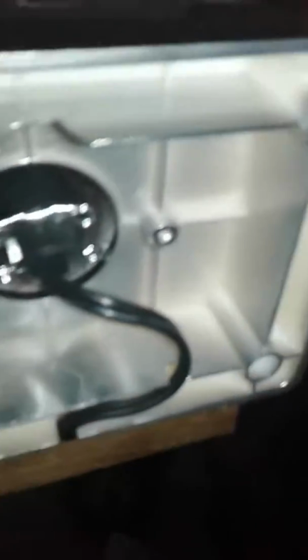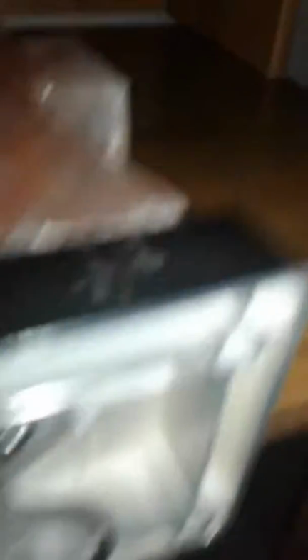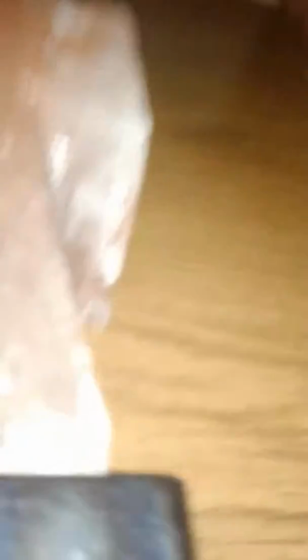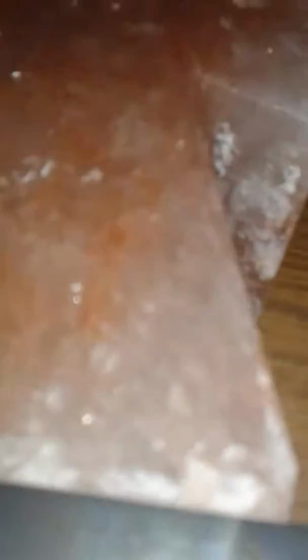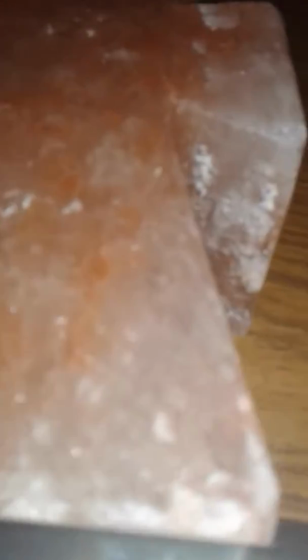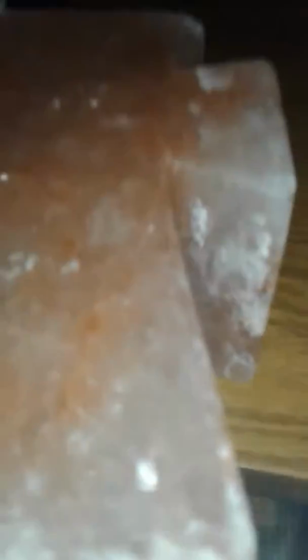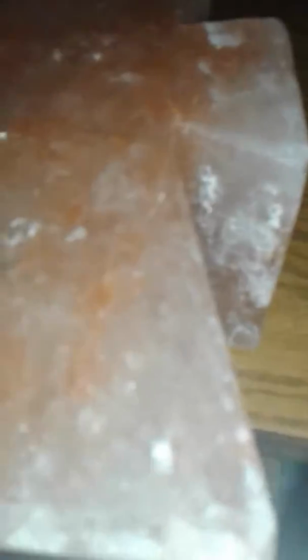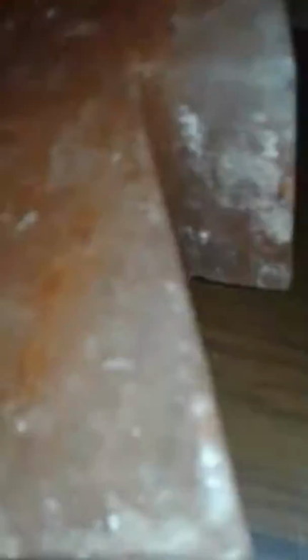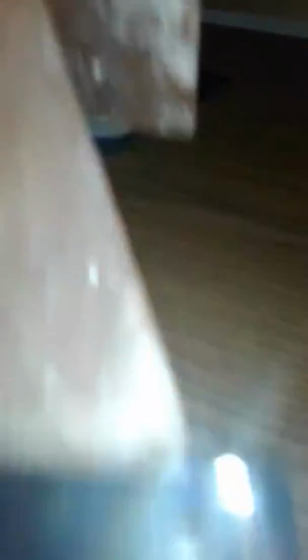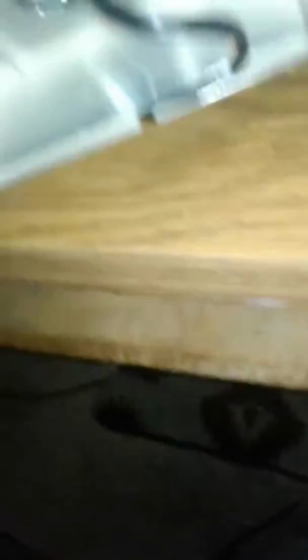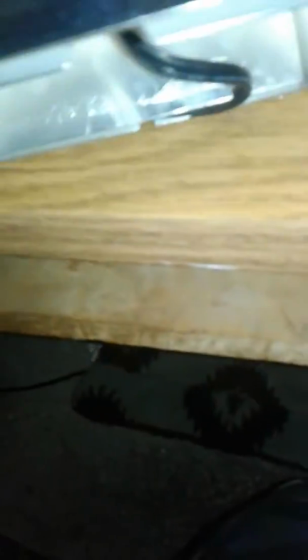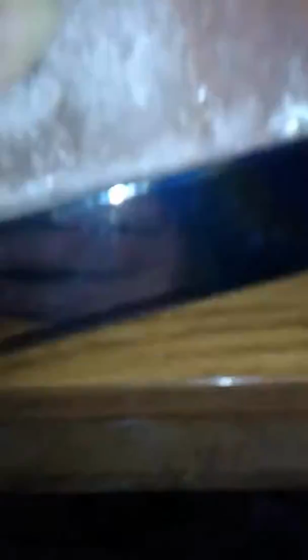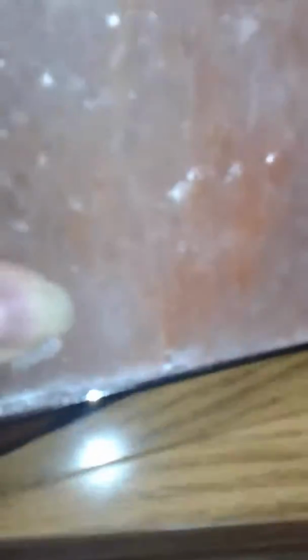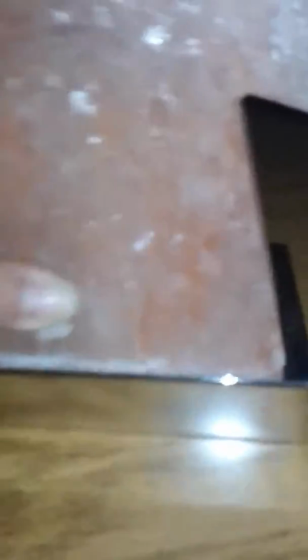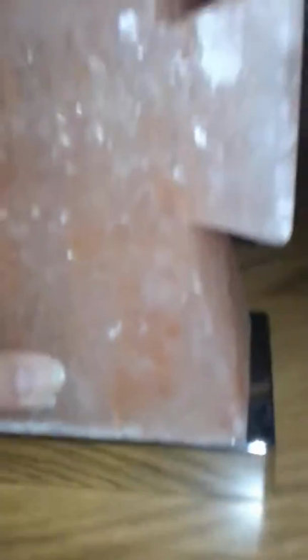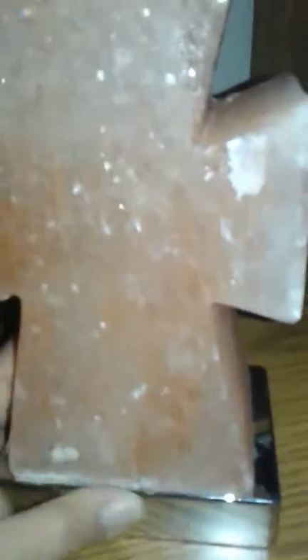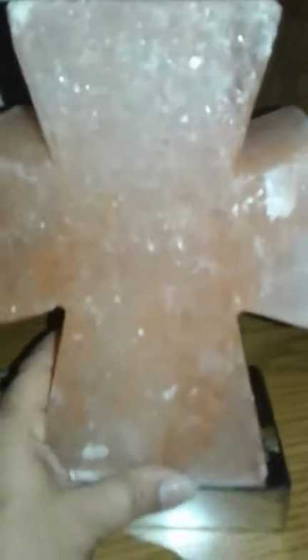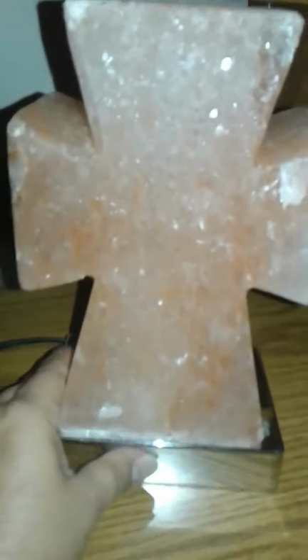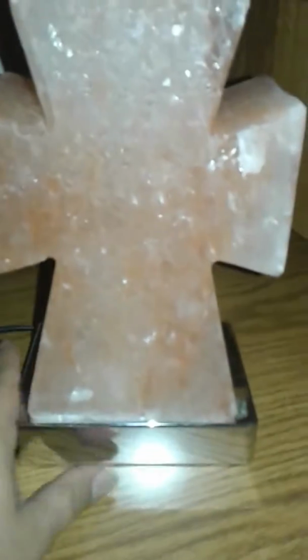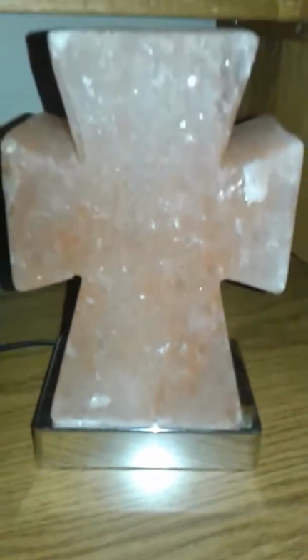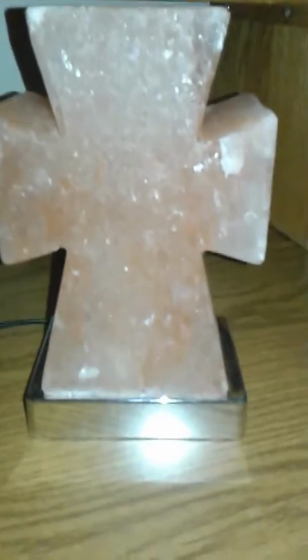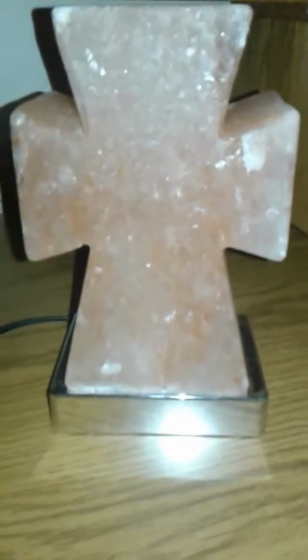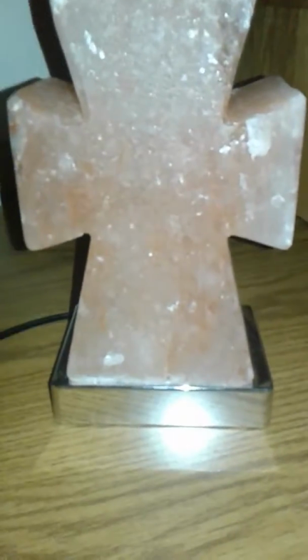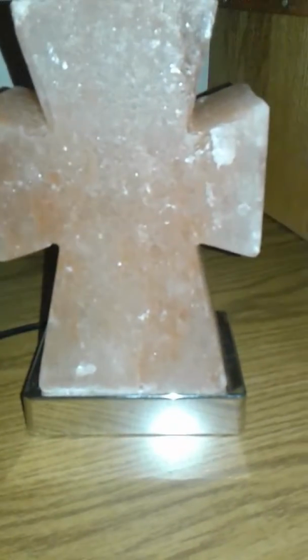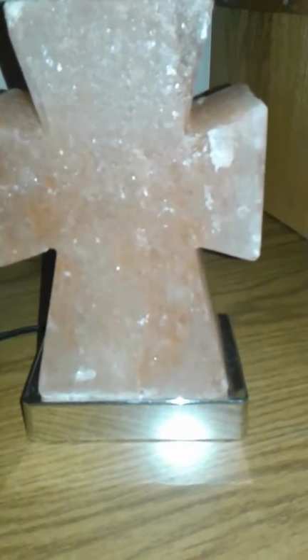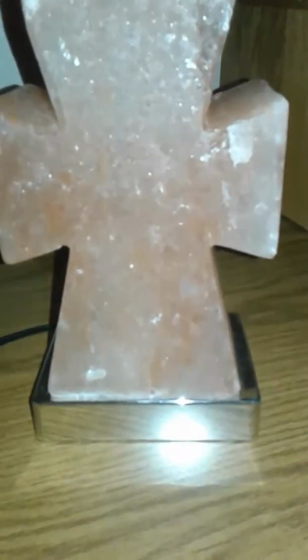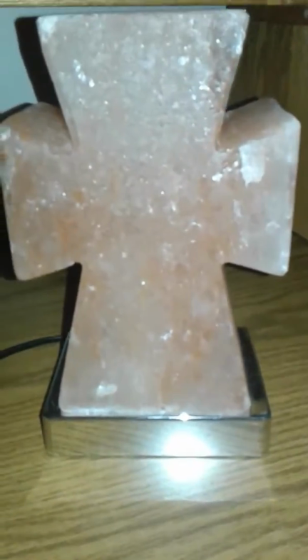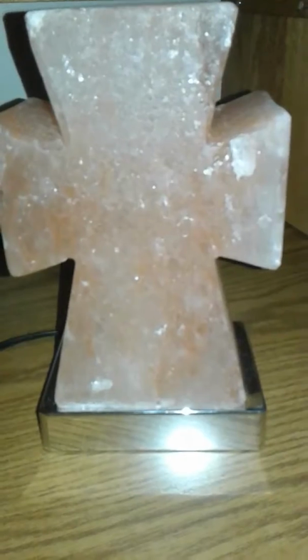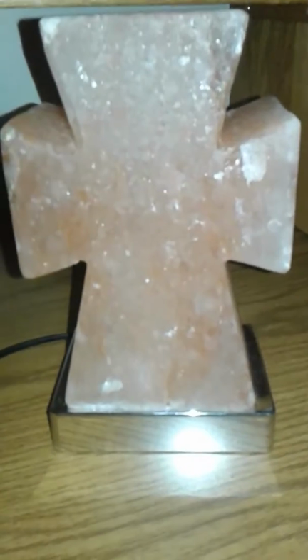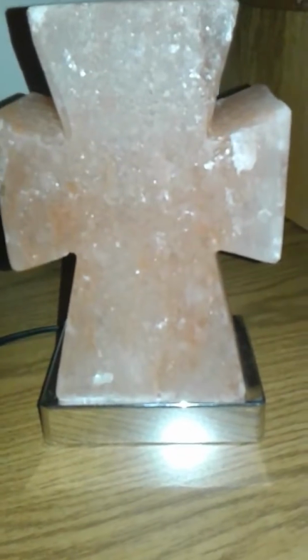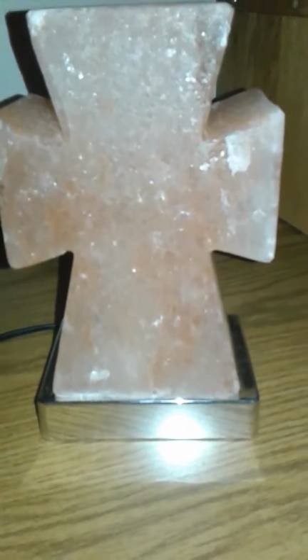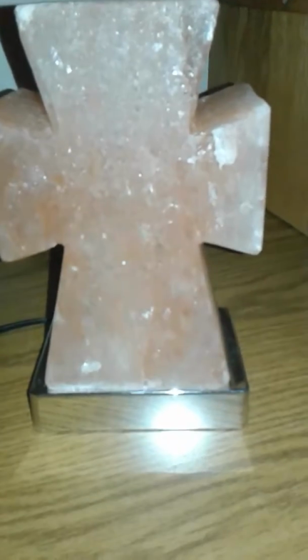We've got that set up, now we're going to flip it up and it's ready to go. It has a little controller on the cord — I've already got it plugged up — and we're going to cut it on.